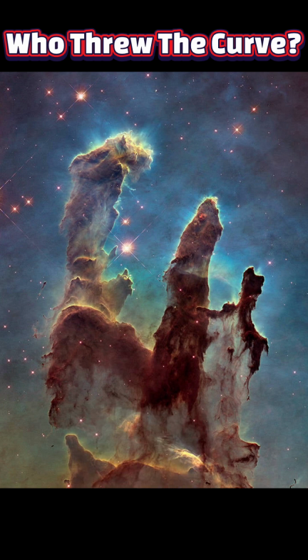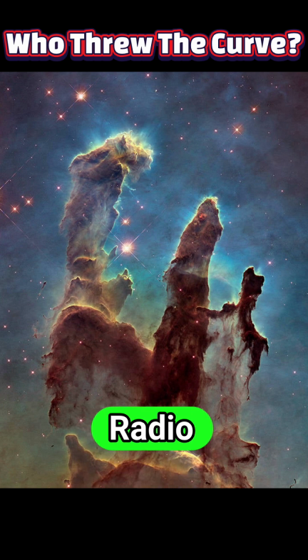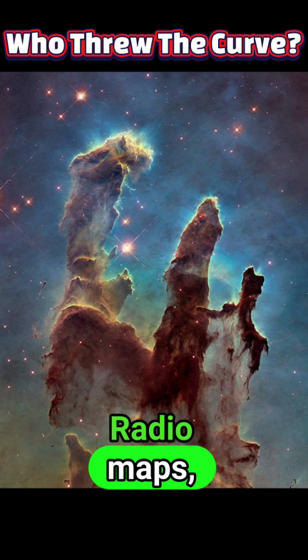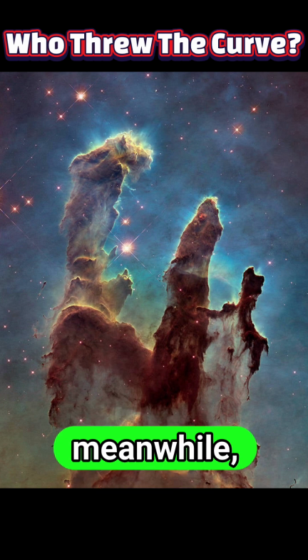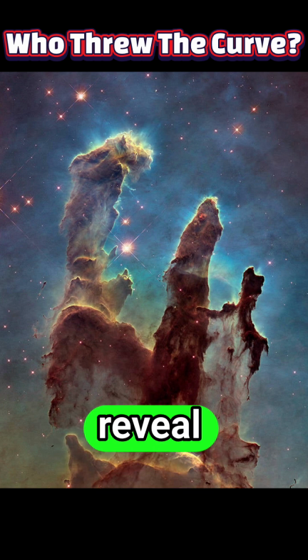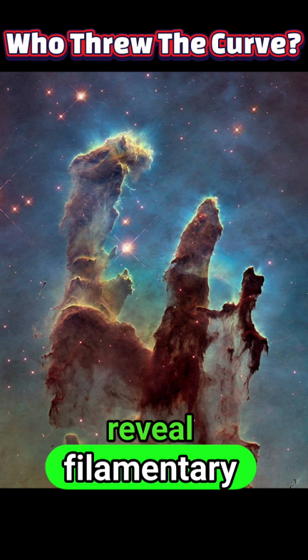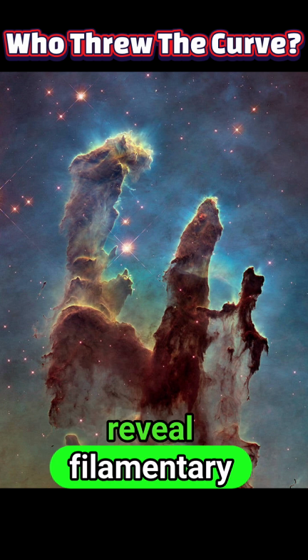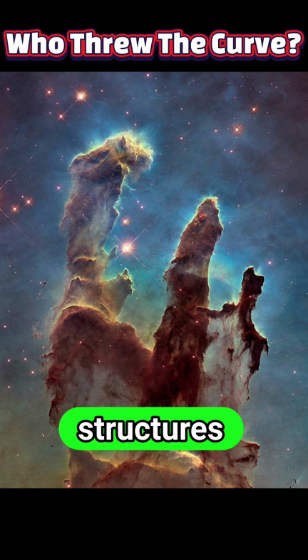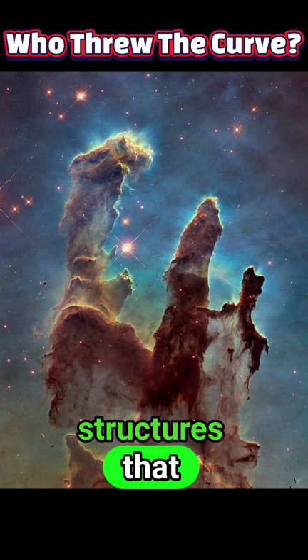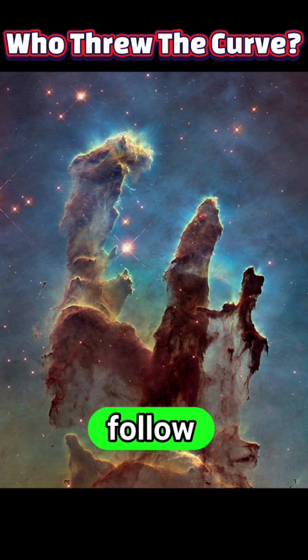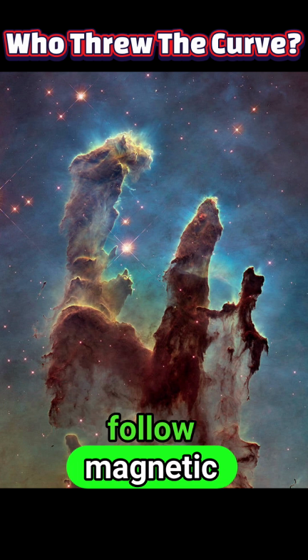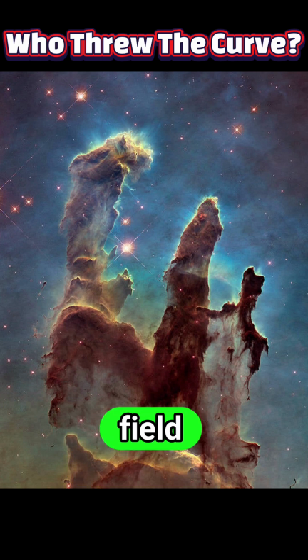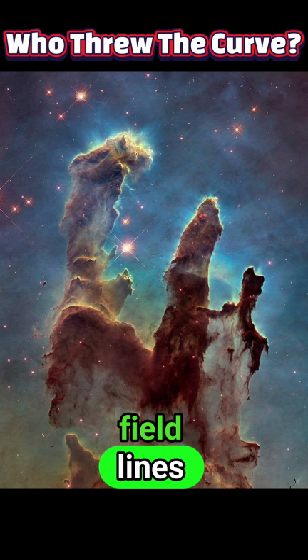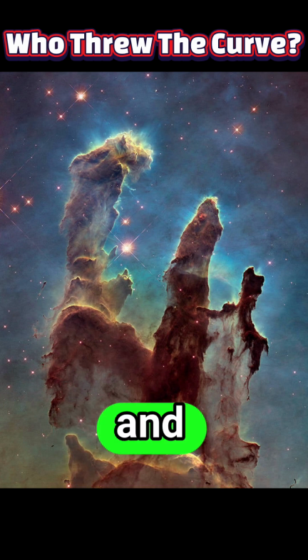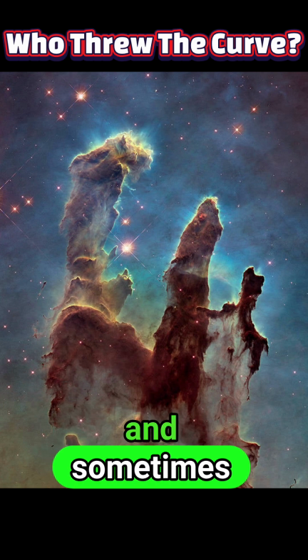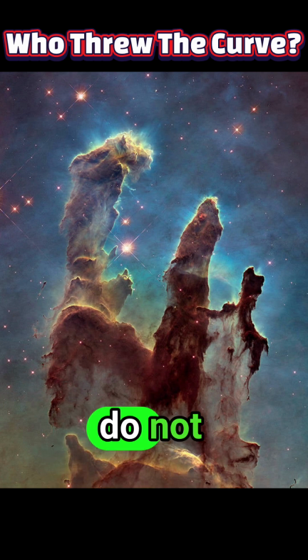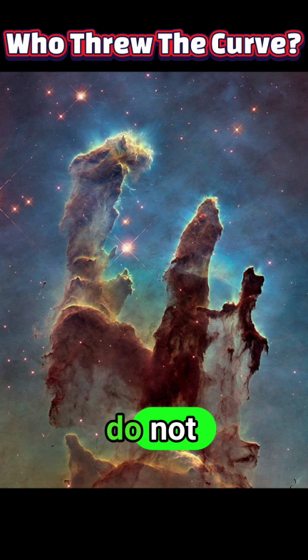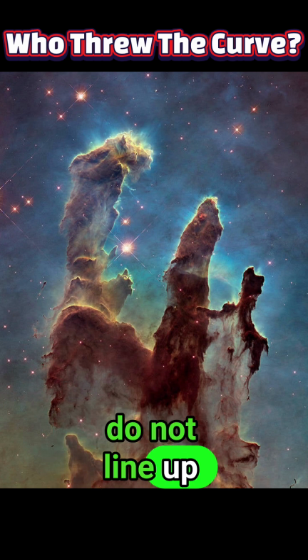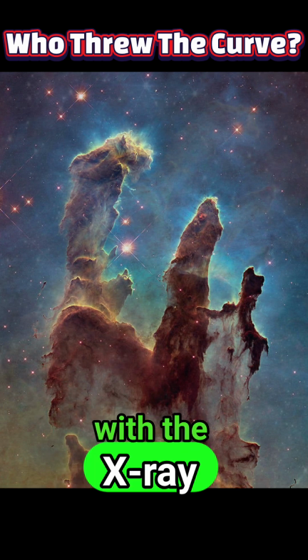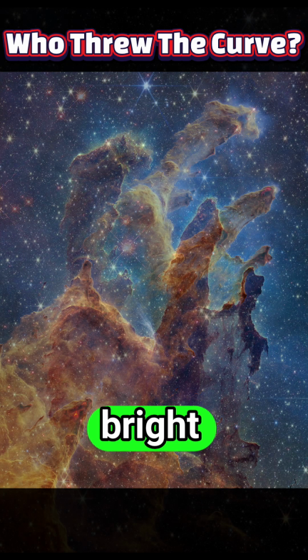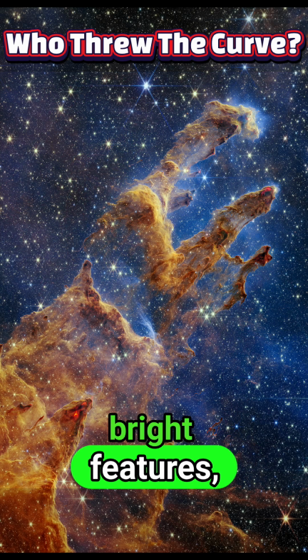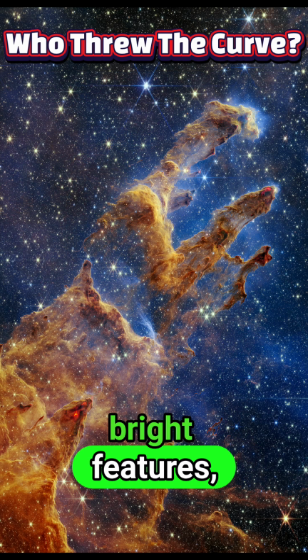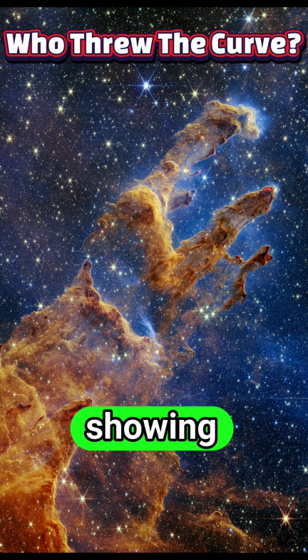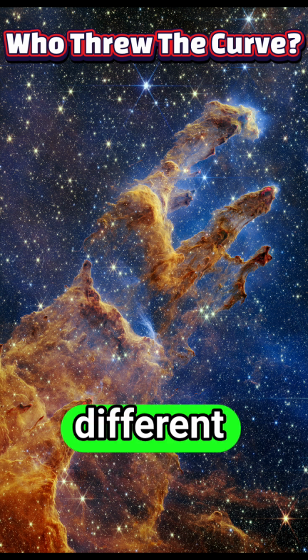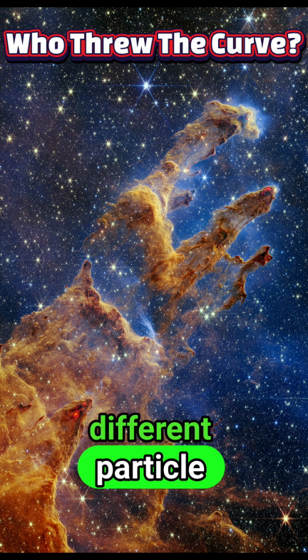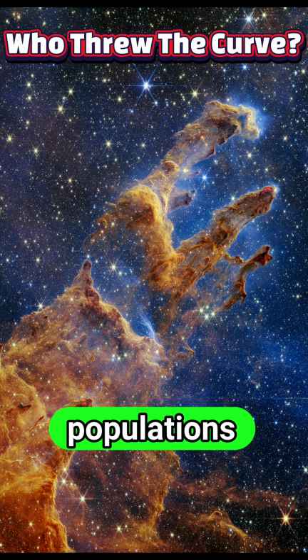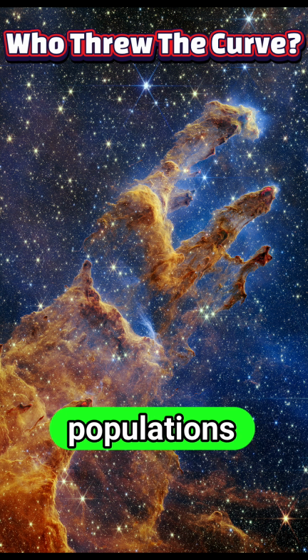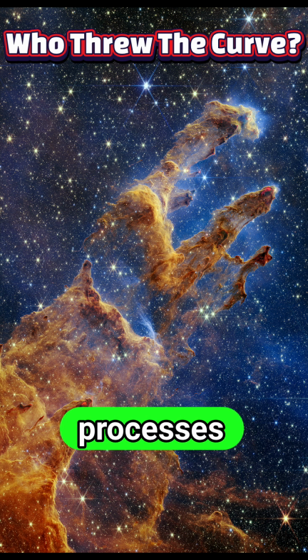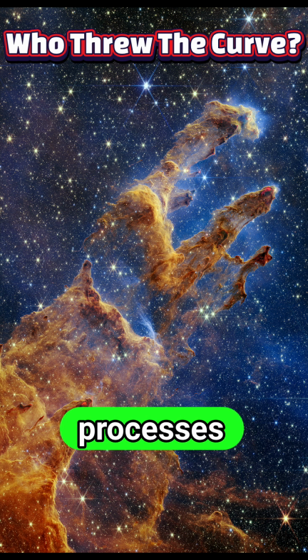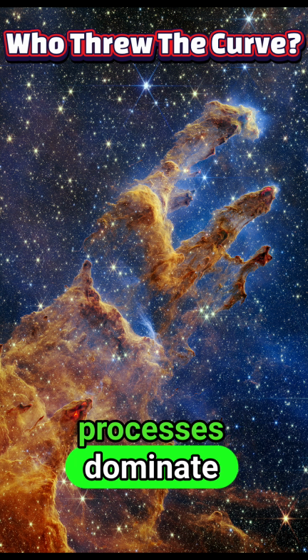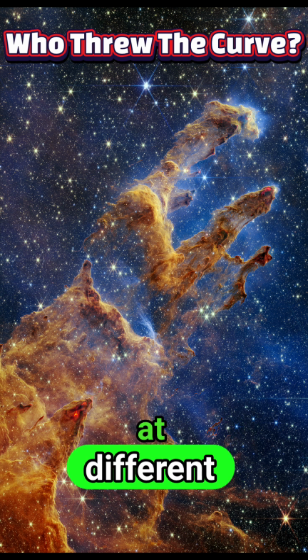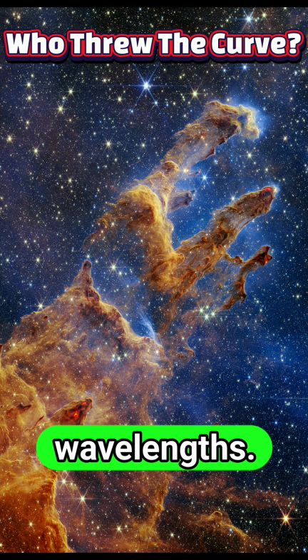Radio maps, meanwhile, reveal filamentary structures that follow magnetic field lines and sometimes do not line up with the X-ray bright features, showing that different particle populations and processes dominate at different wavelengths.